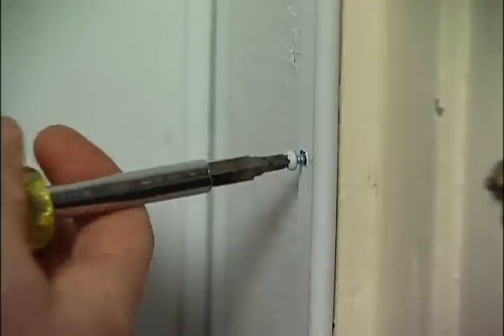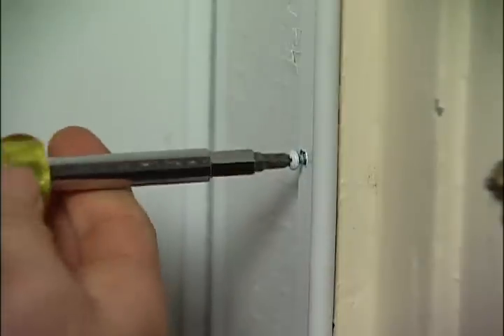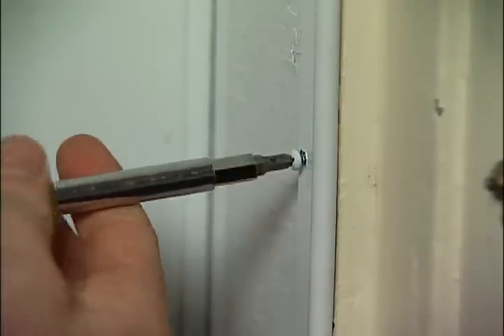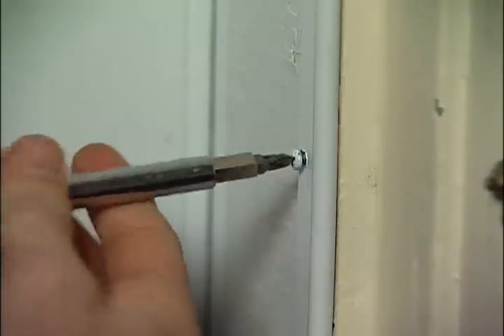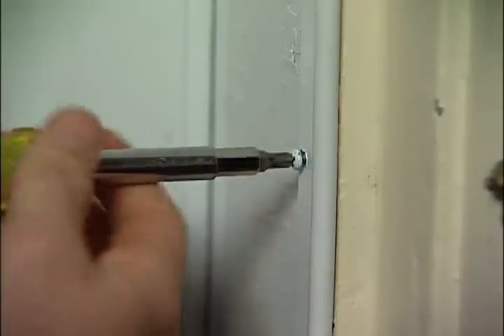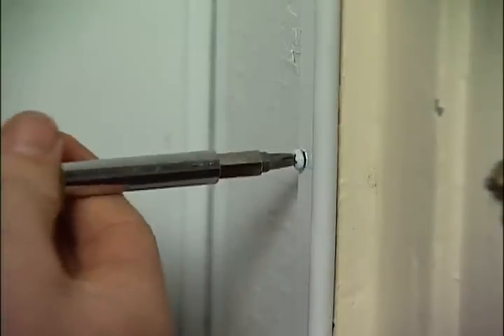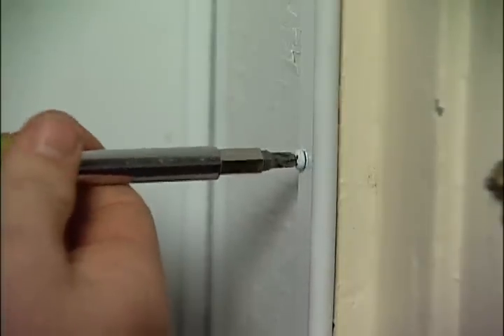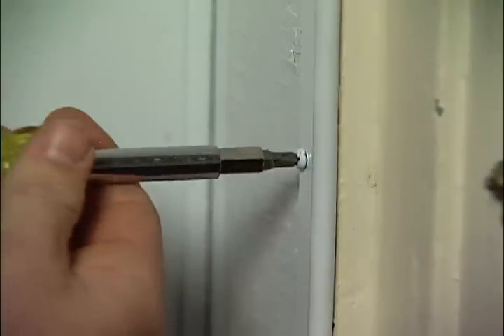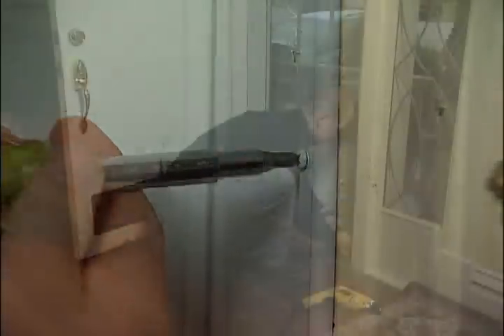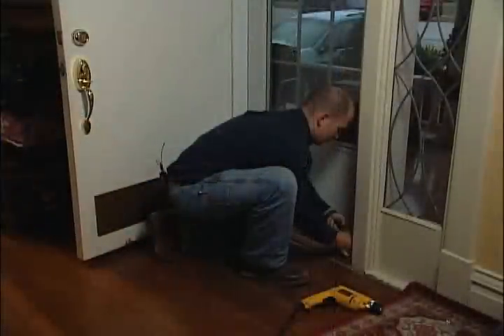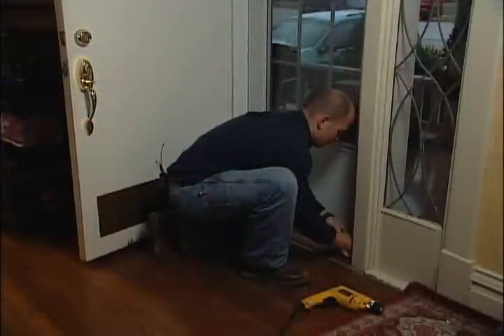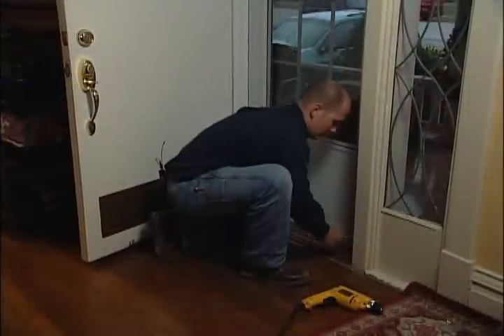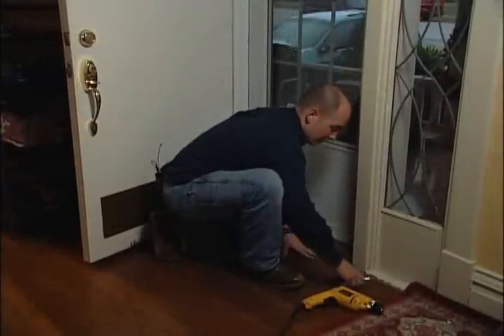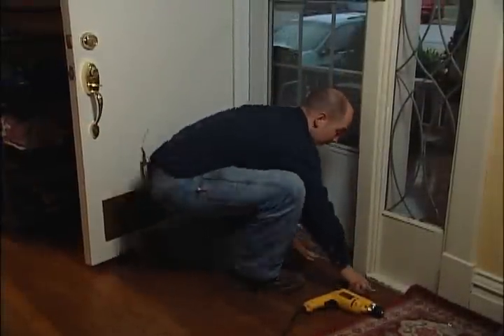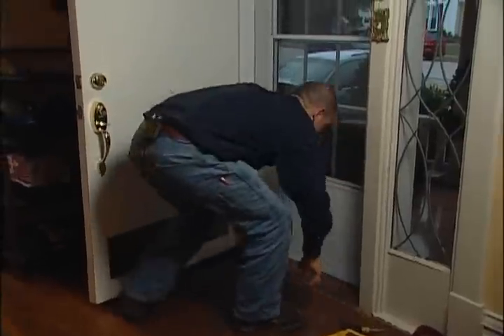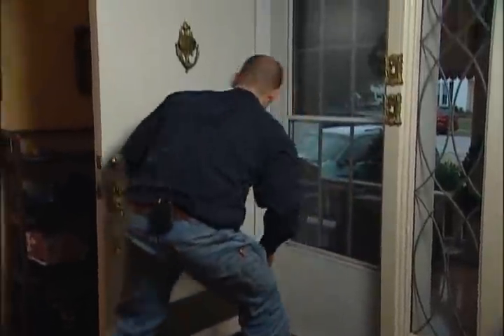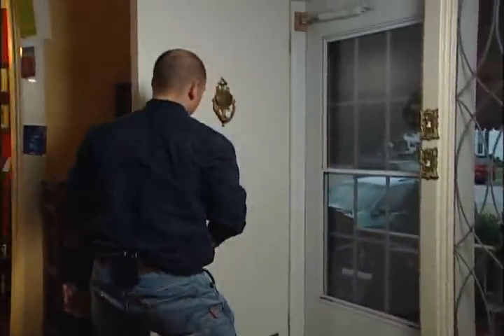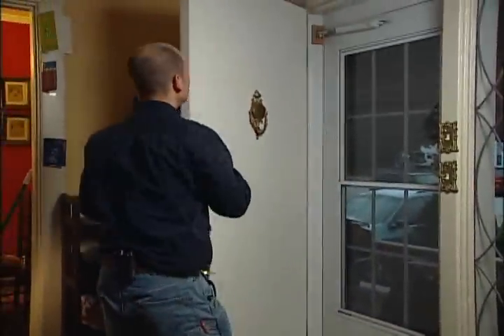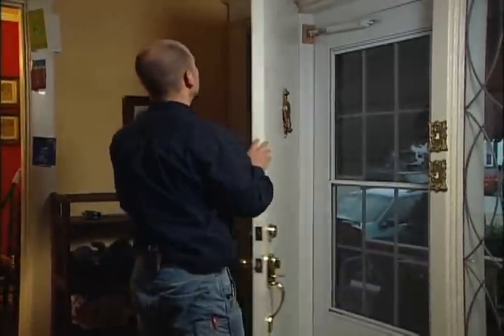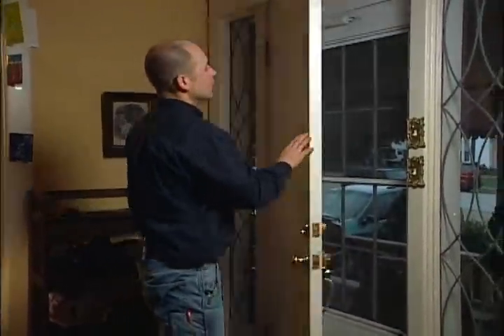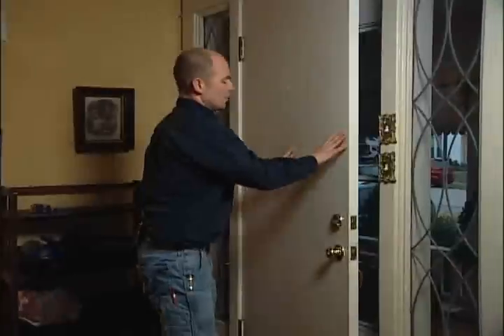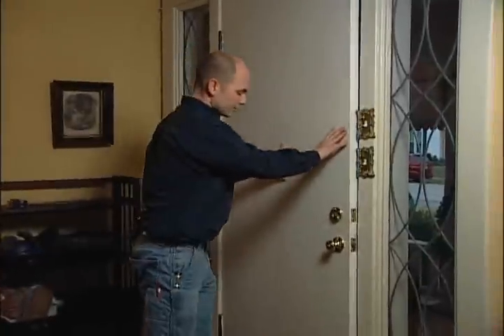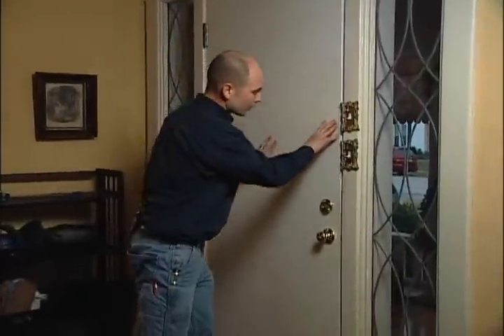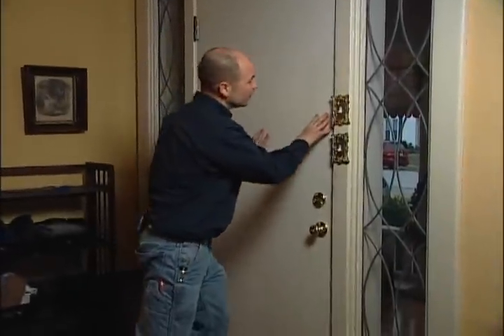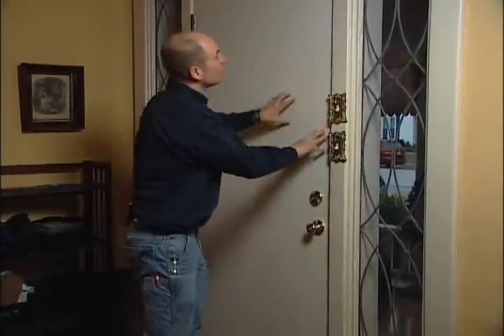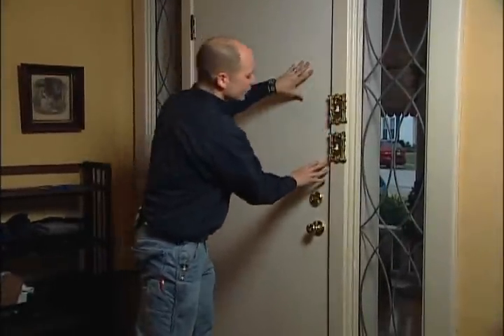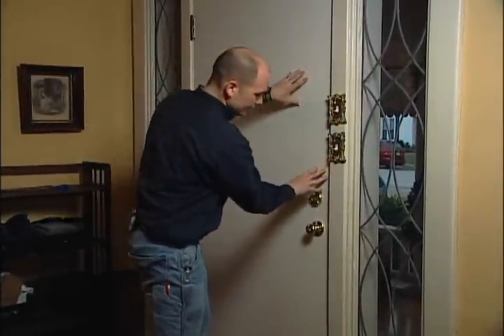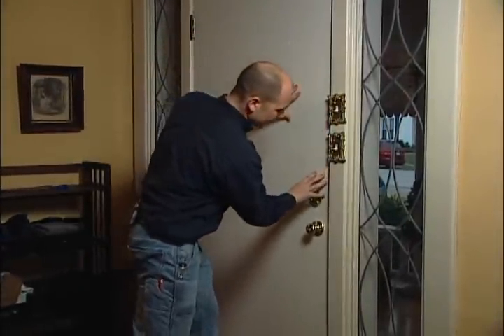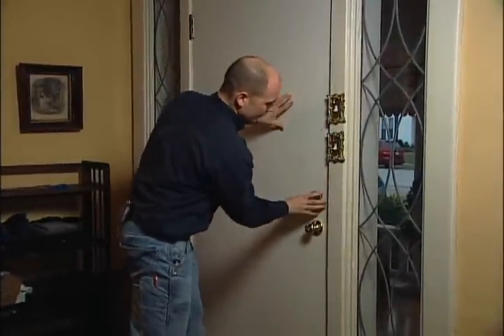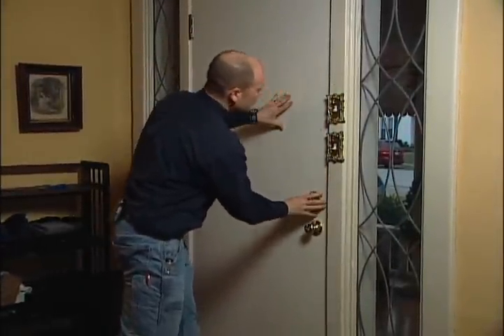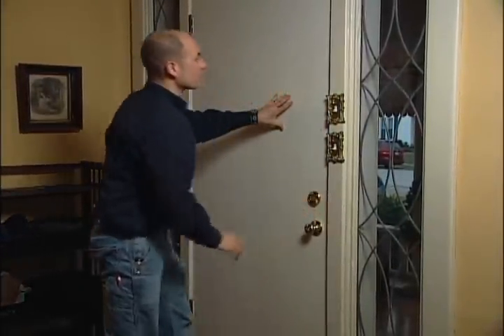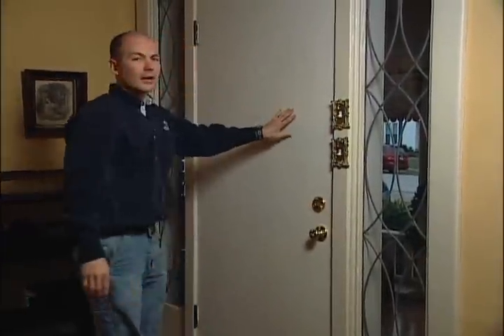Of course your weather stripping goes on all three faces of the door jamb. Okay, we got the last screw in. We'll close this door and check for a snug fit. It looks like we've got it.